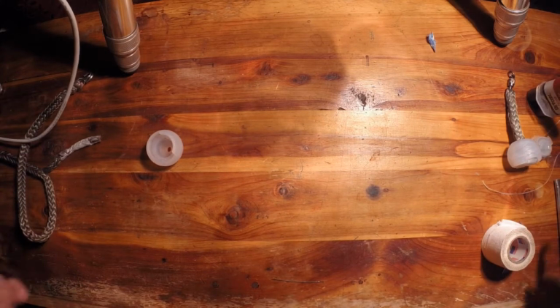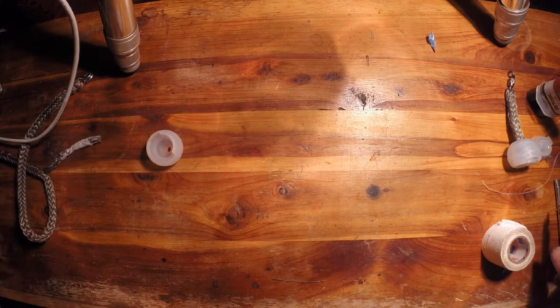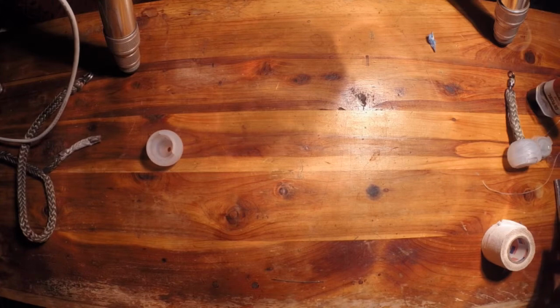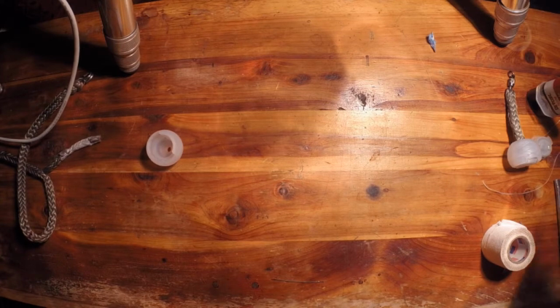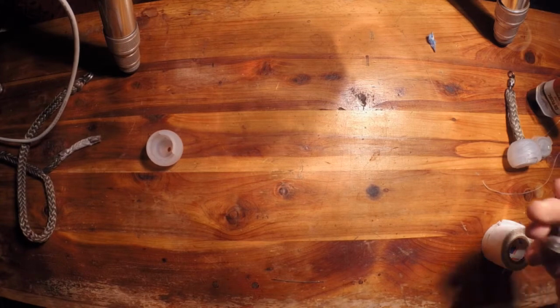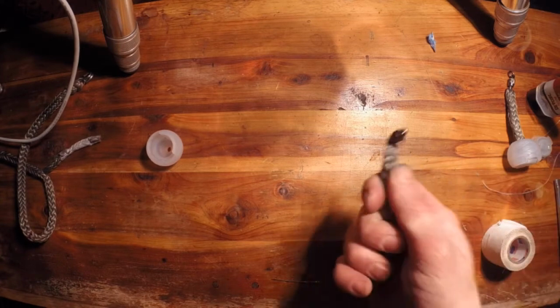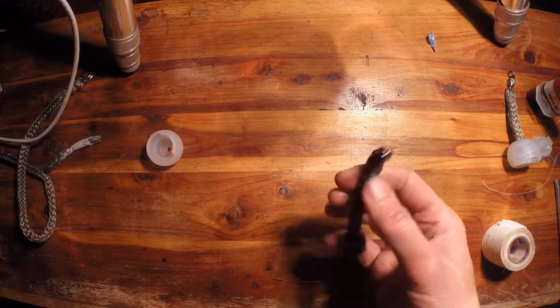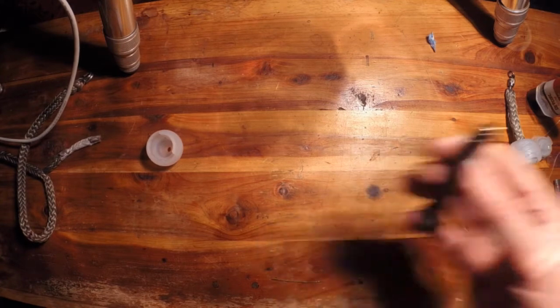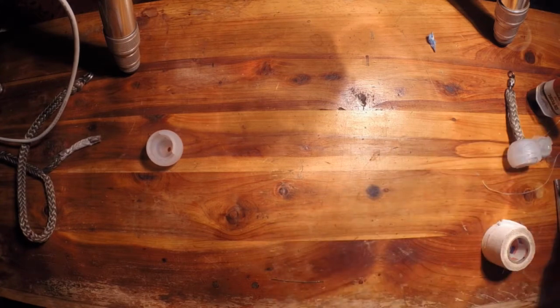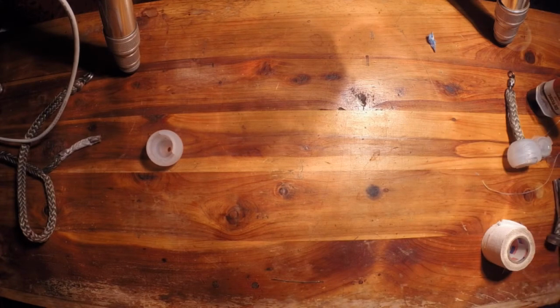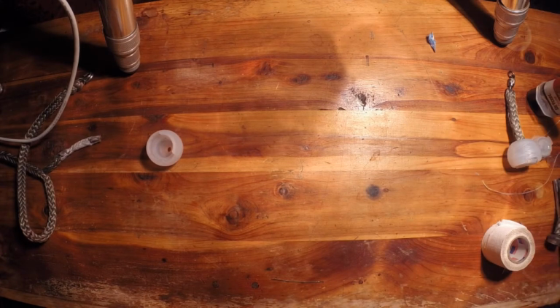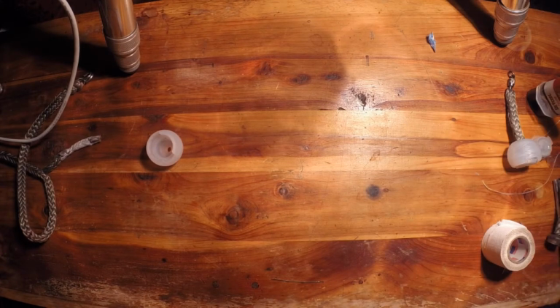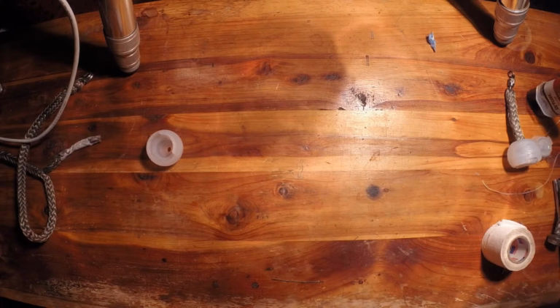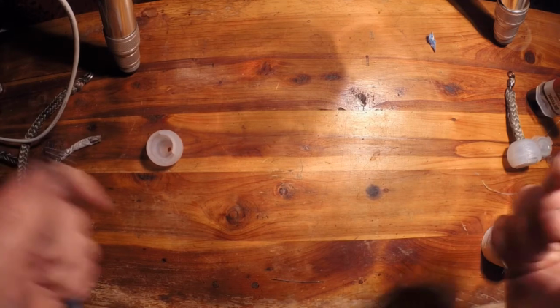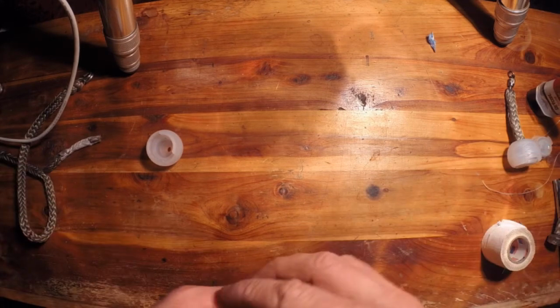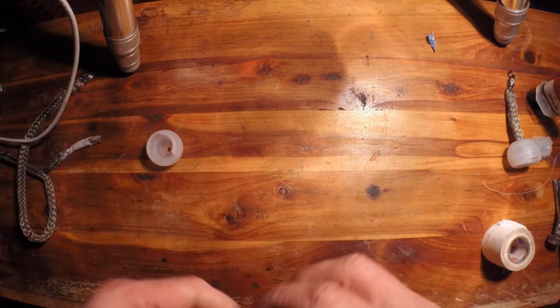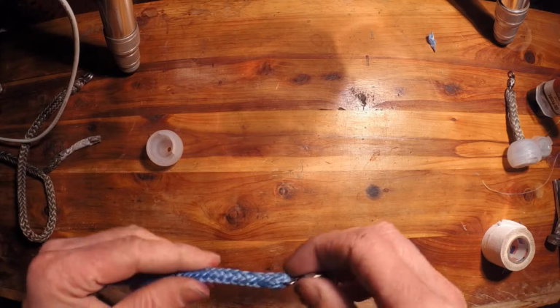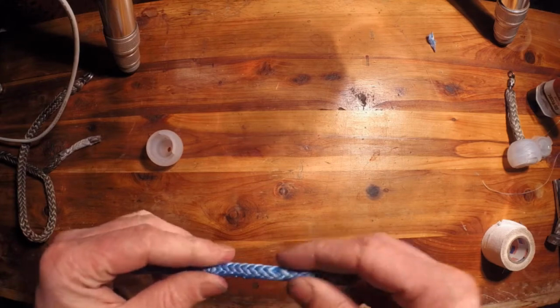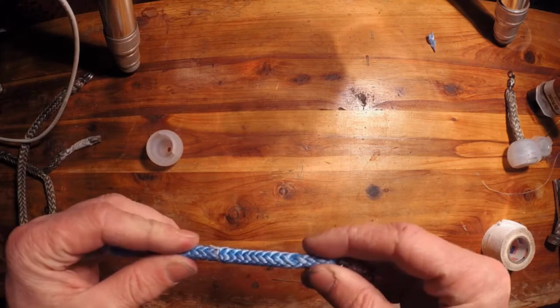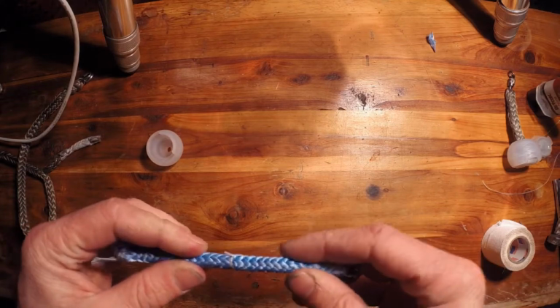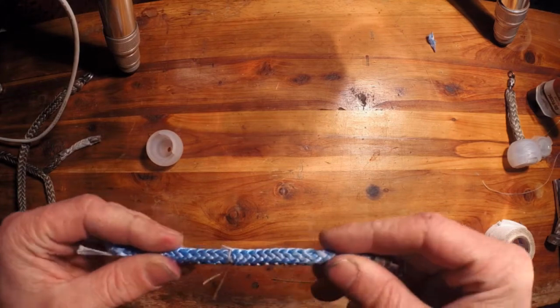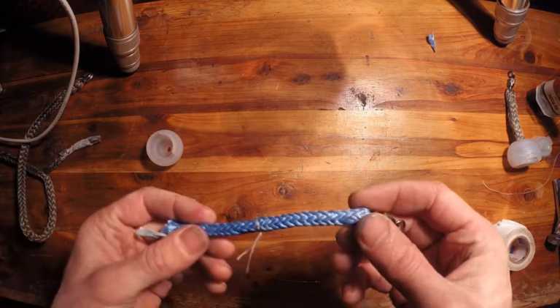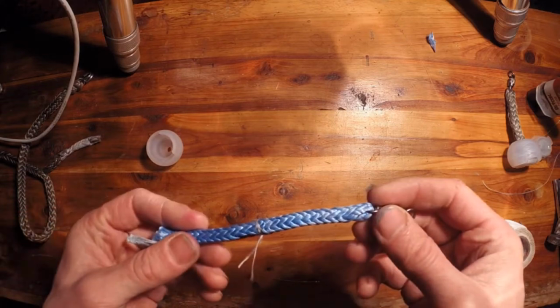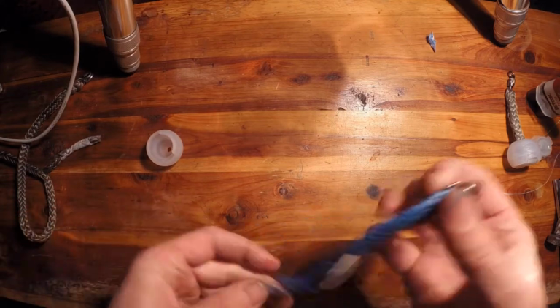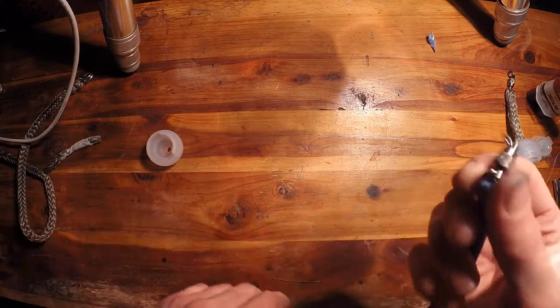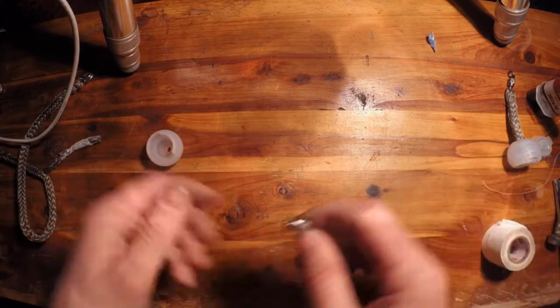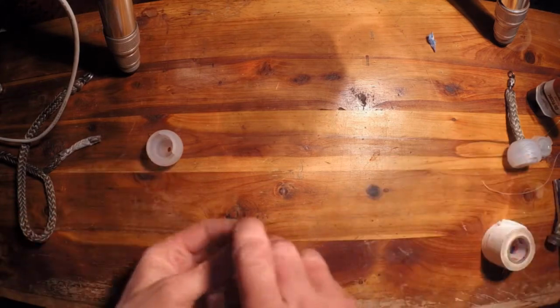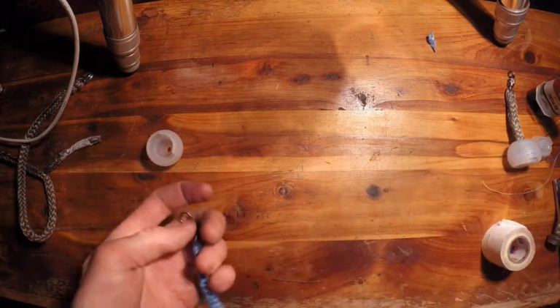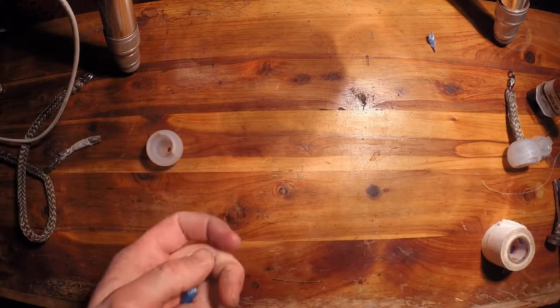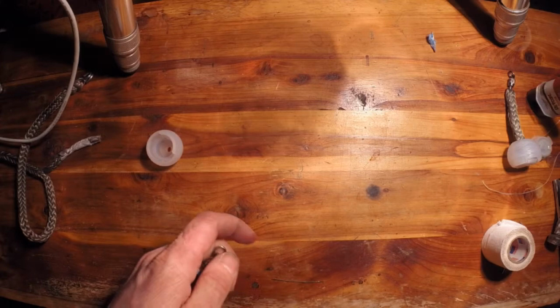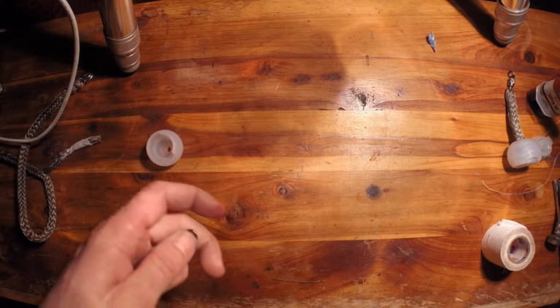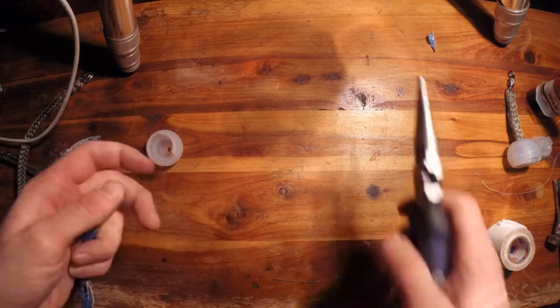I already made up a set of these. I'm actually working on my friend's poi — she wants a slightly thinner rope, but the technique is the same, so I'm just going to show you how I did that.